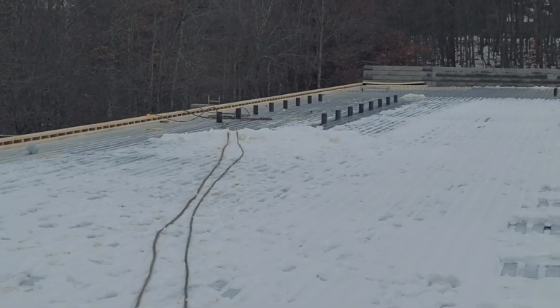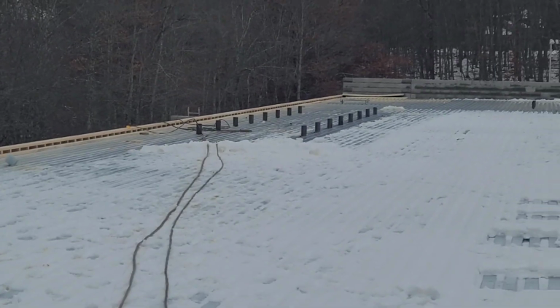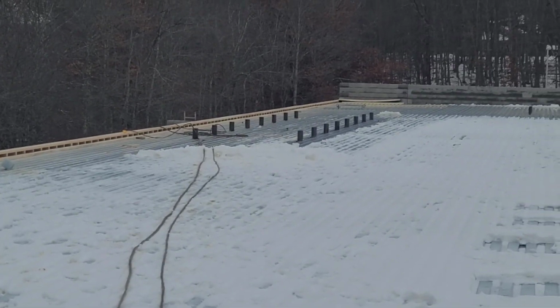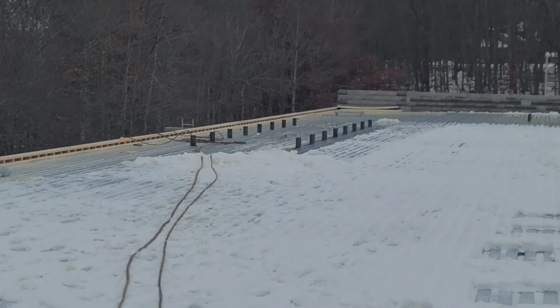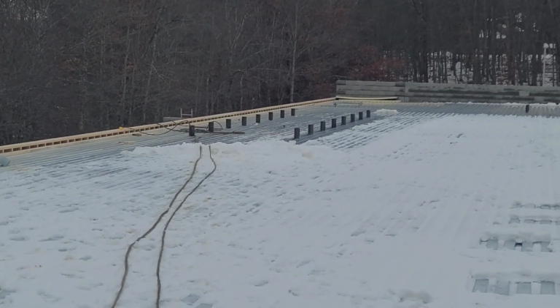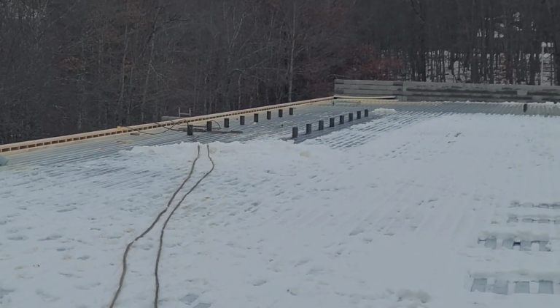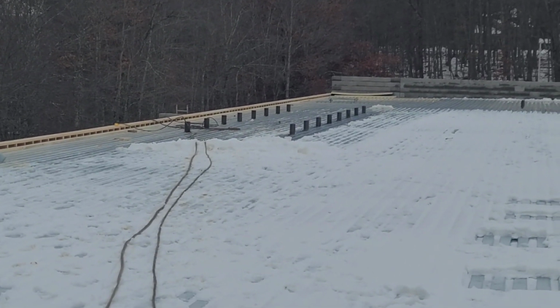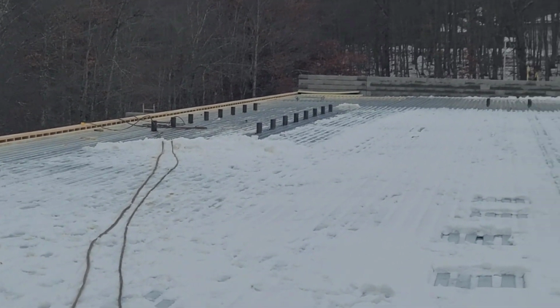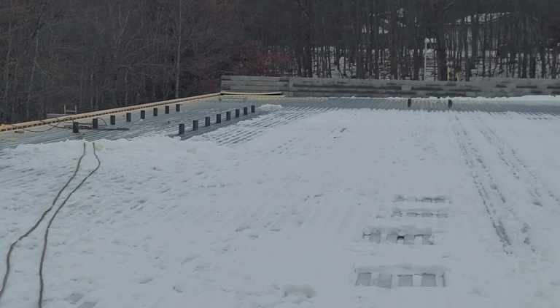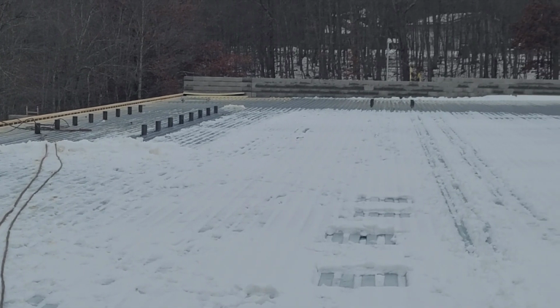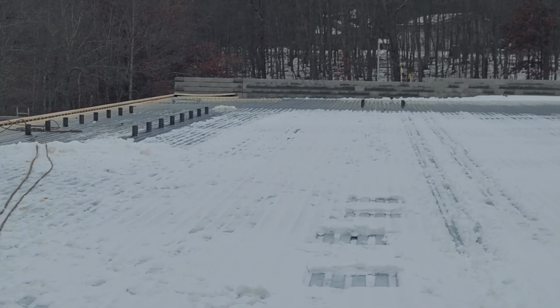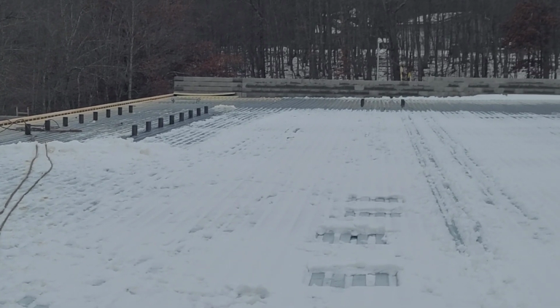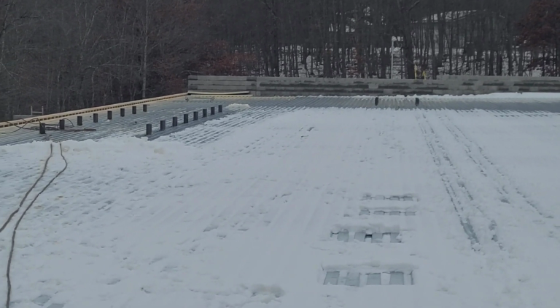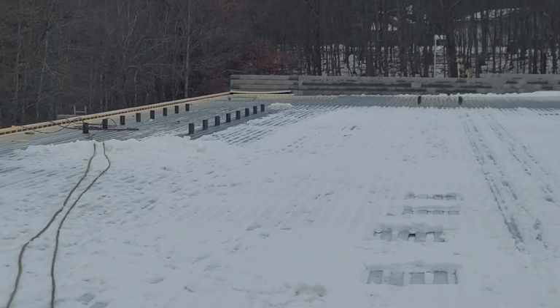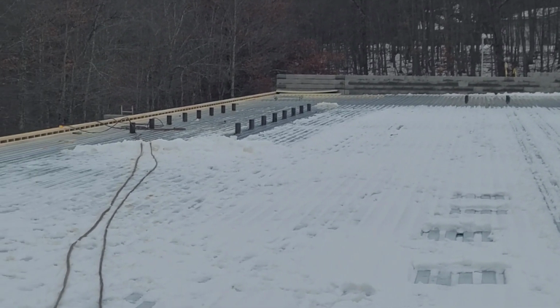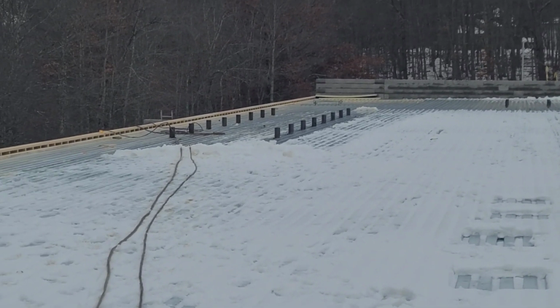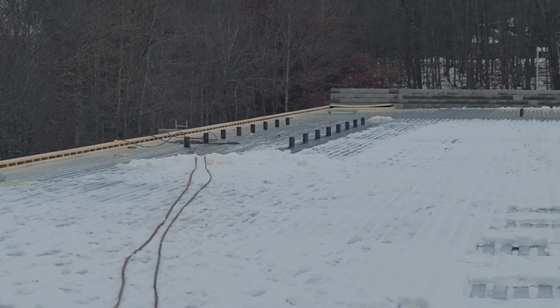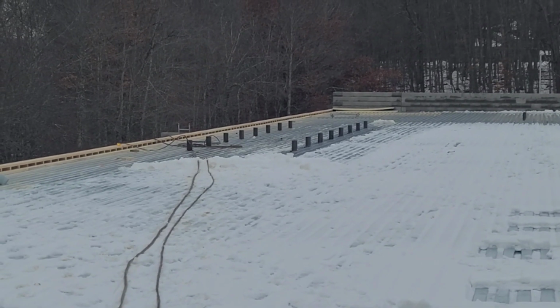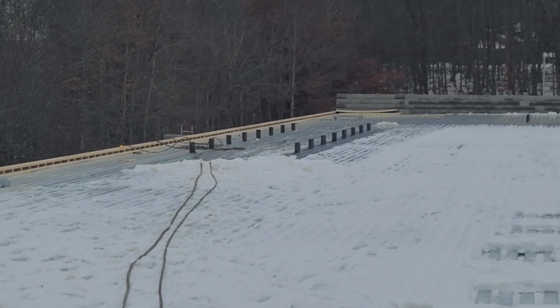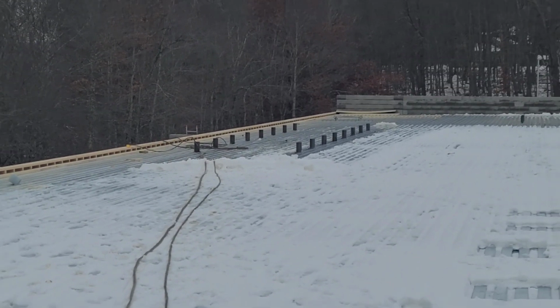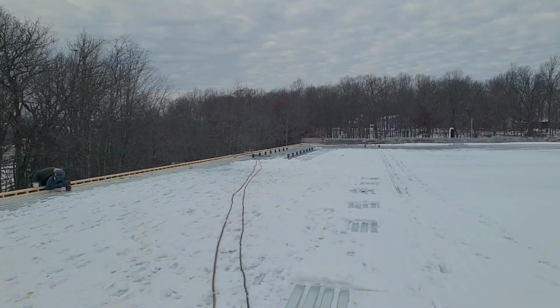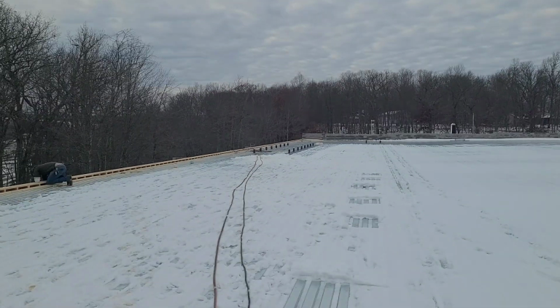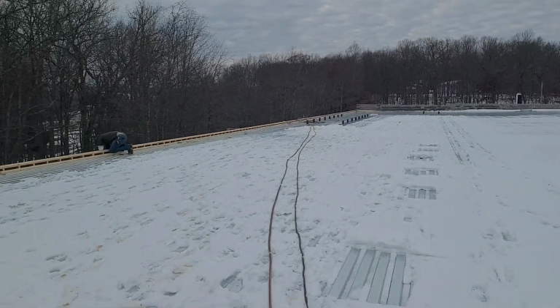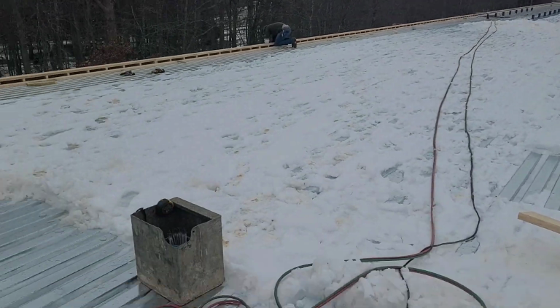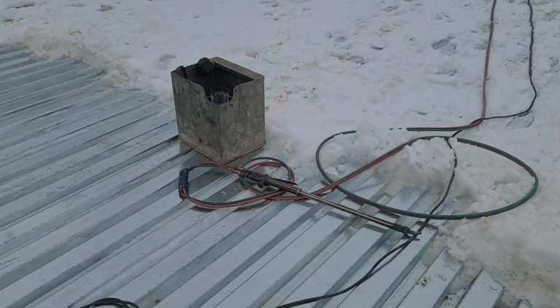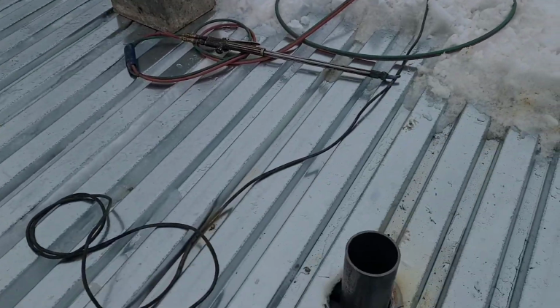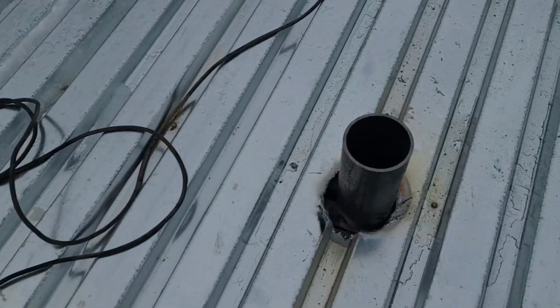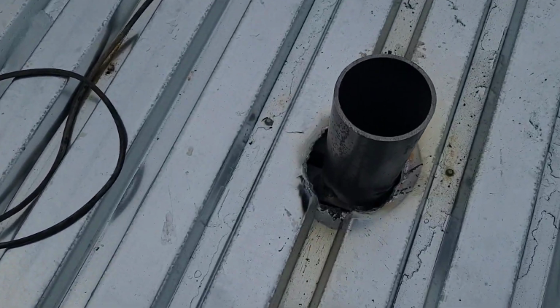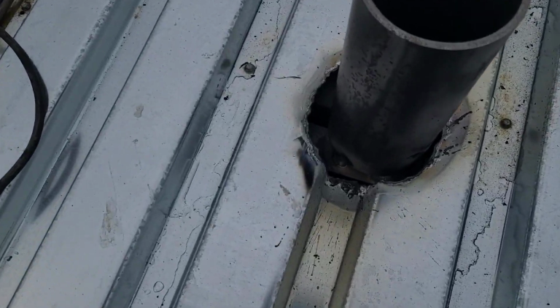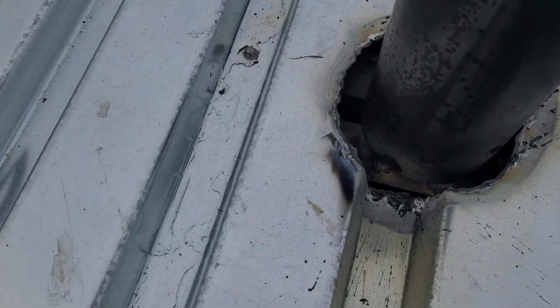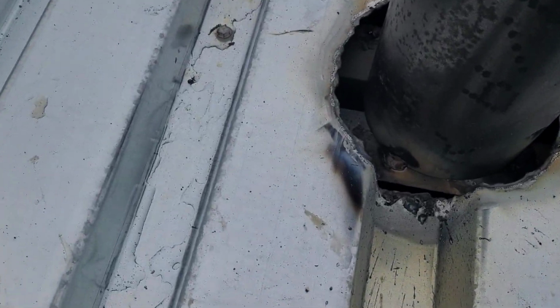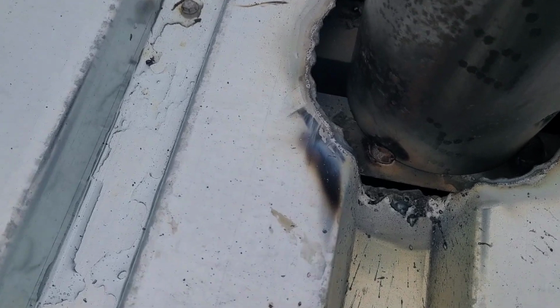There are three different locations up here on this roof where we're putting these pipes. We're cutting a hole through the Q-decking and then the pipe goes on the bar joist, so you've got to find the bar joist first.